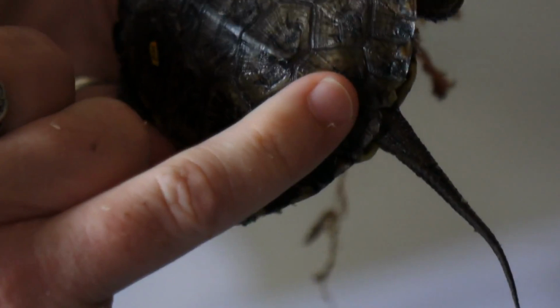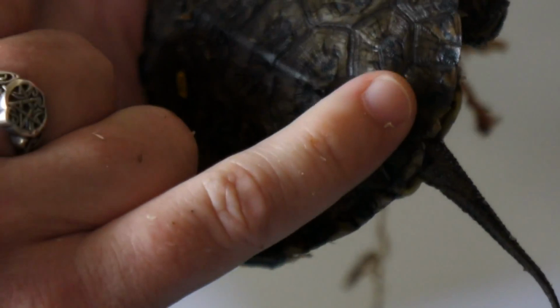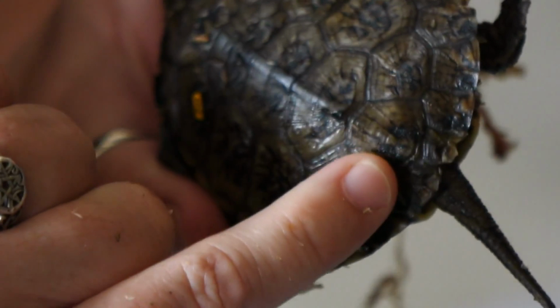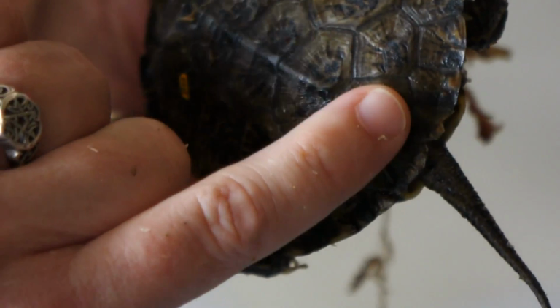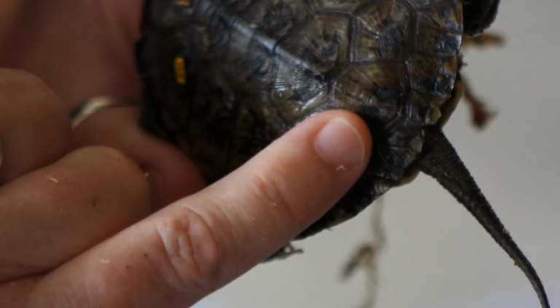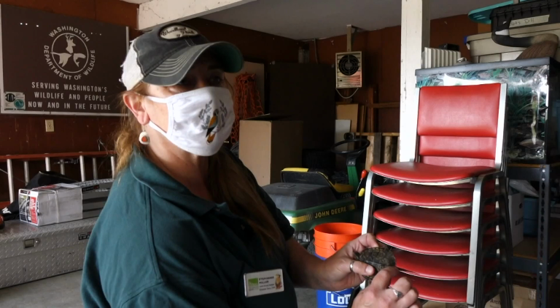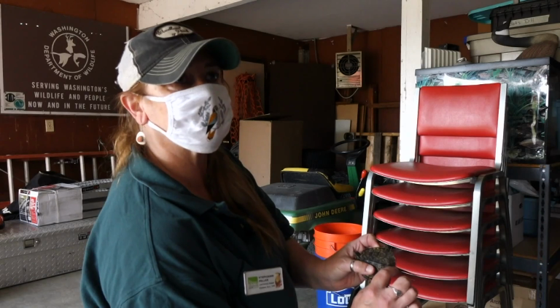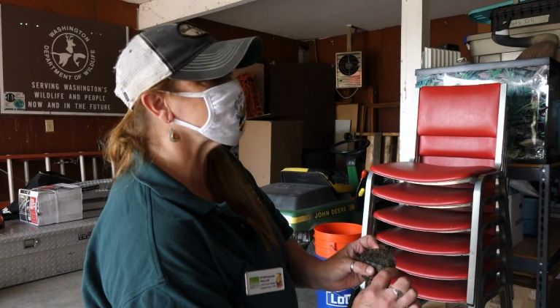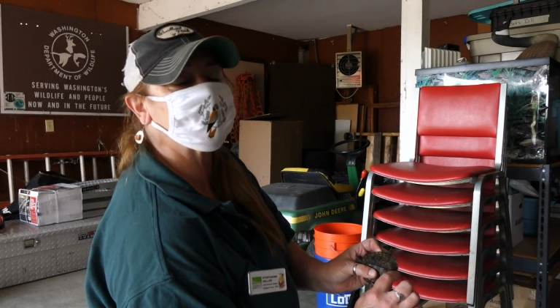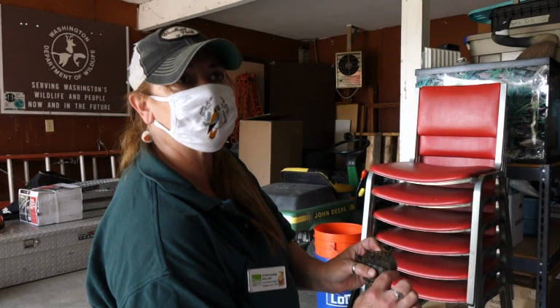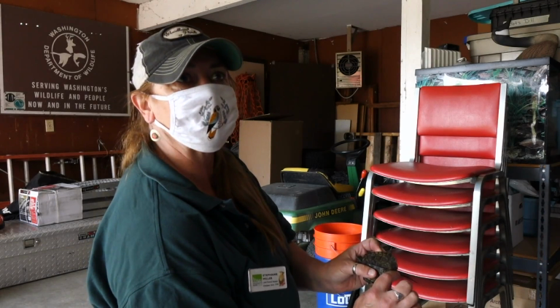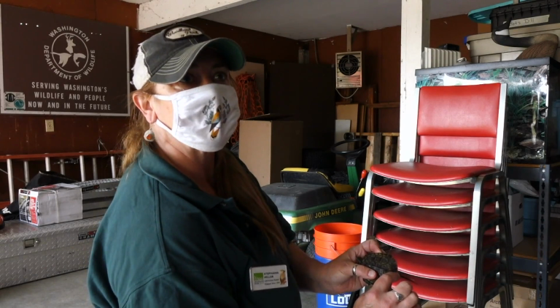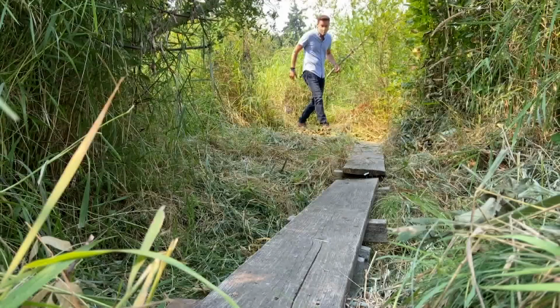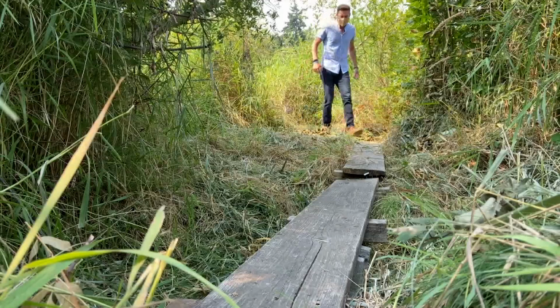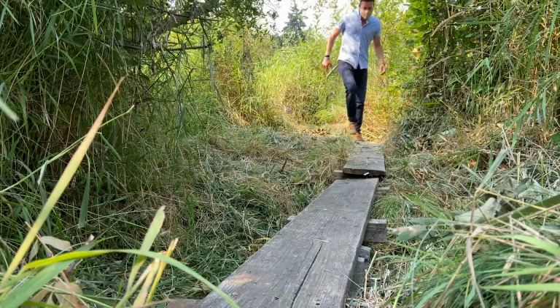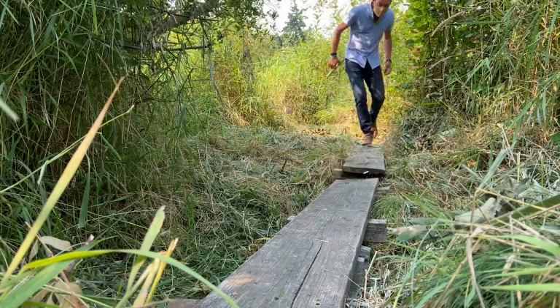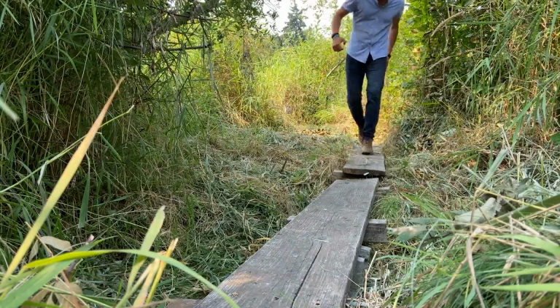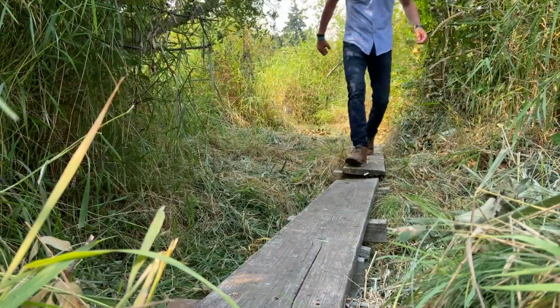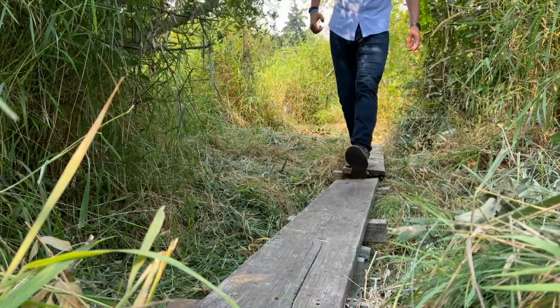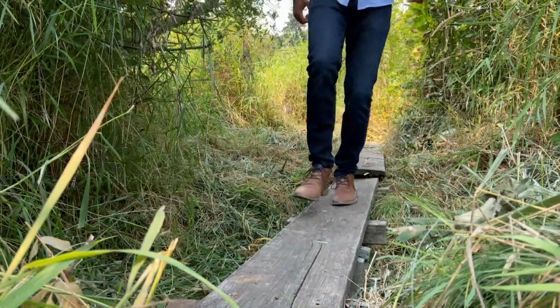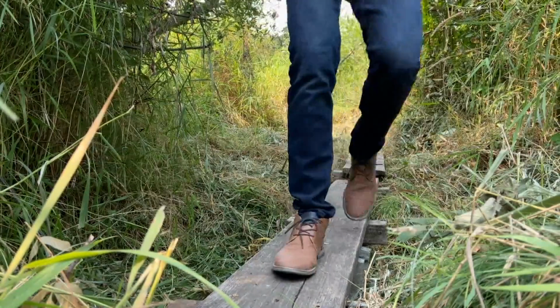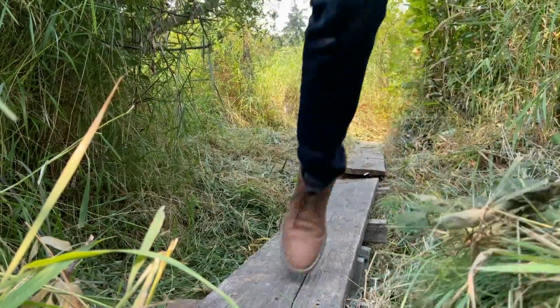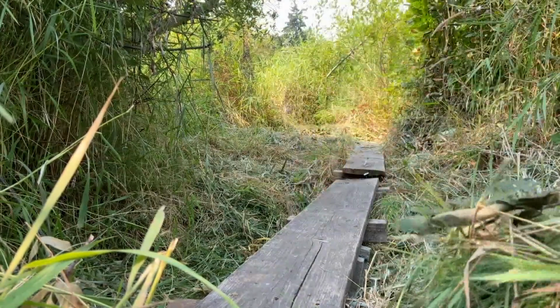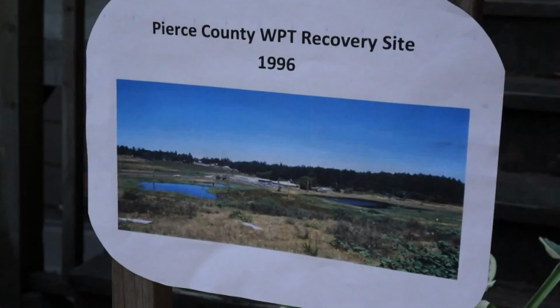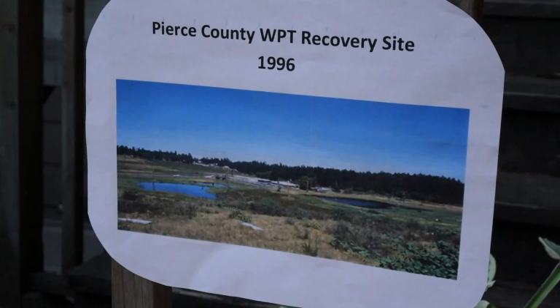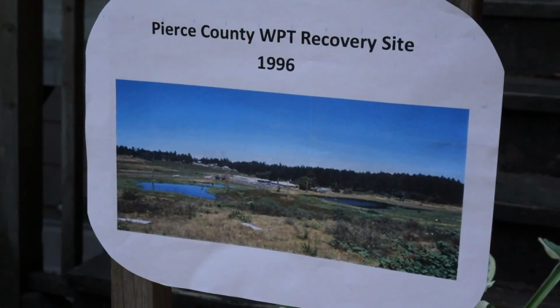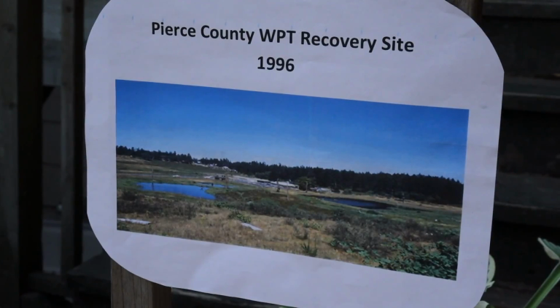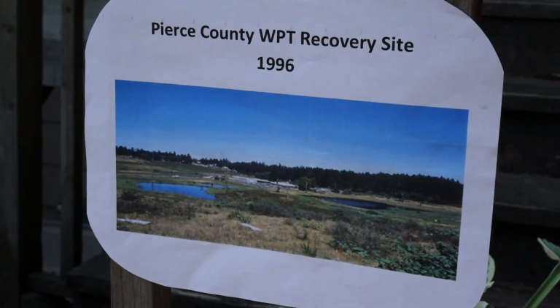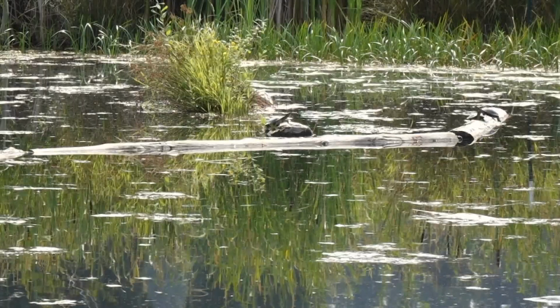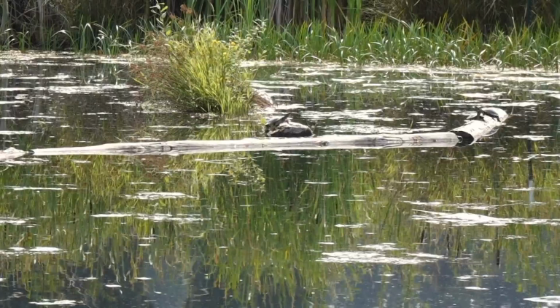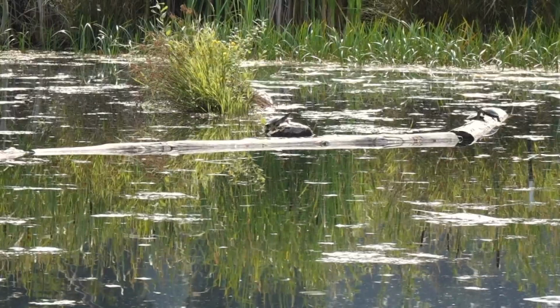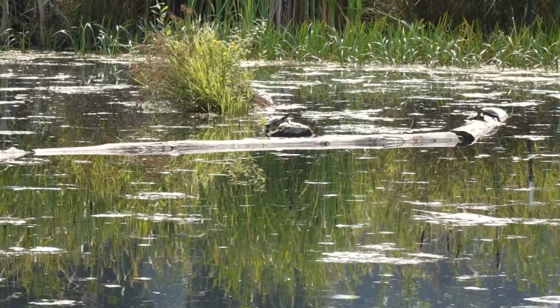Their shell is made out of the same material as our fingernails, so it would be as if I gave myself a really wacky manicure. And that will enable our biologists to track them over time. The state has this property dedicated for managing this species, and so it's a super protective site.